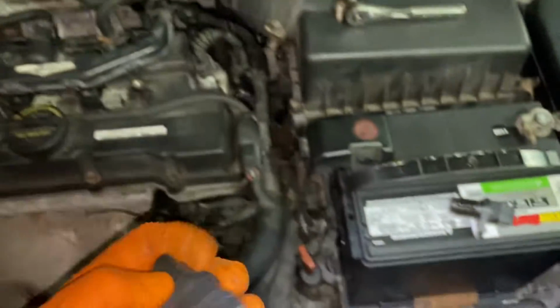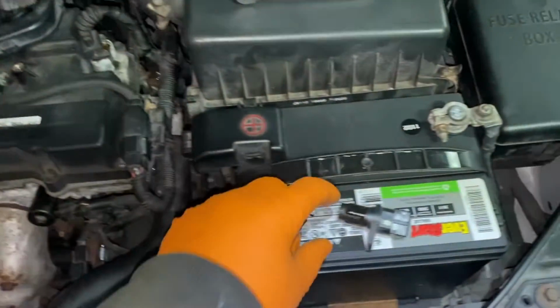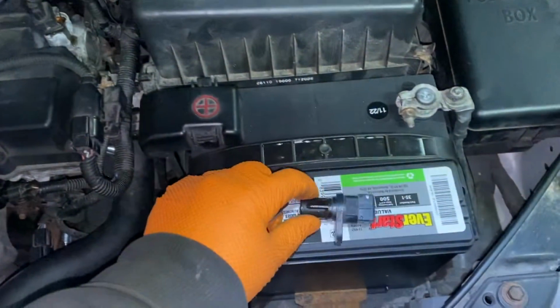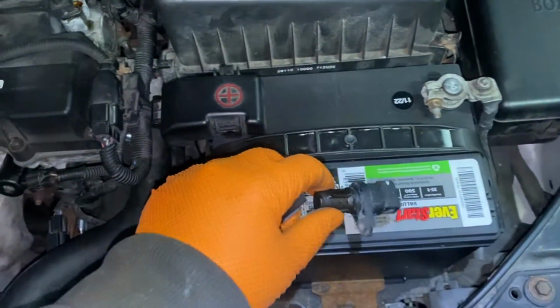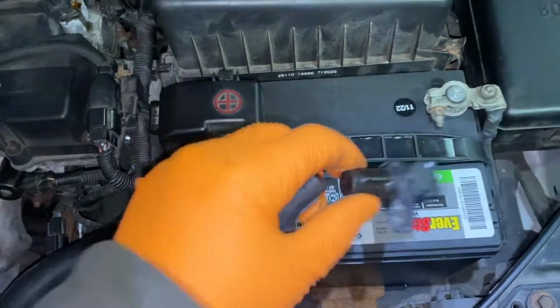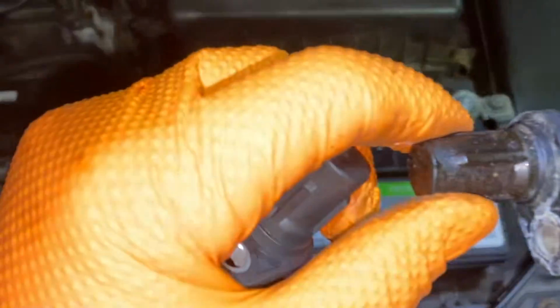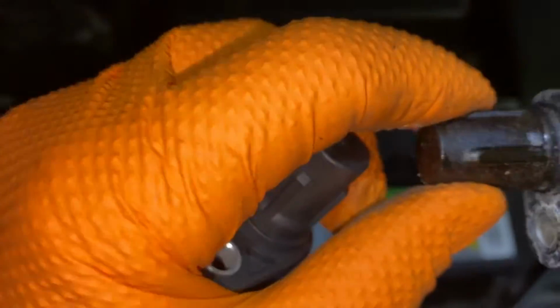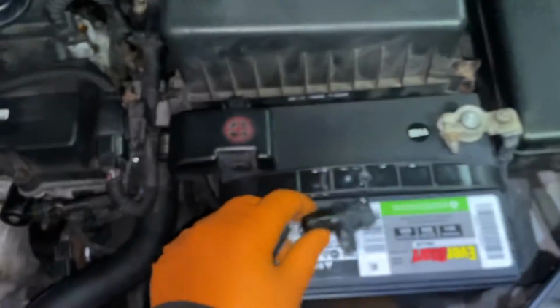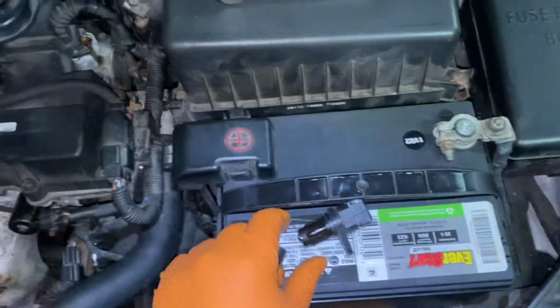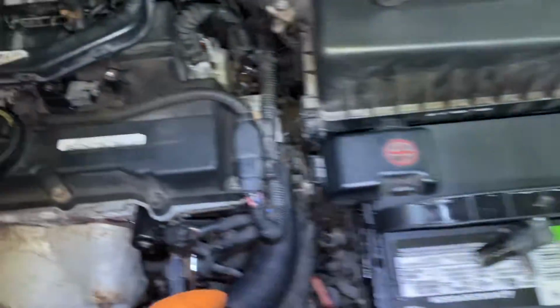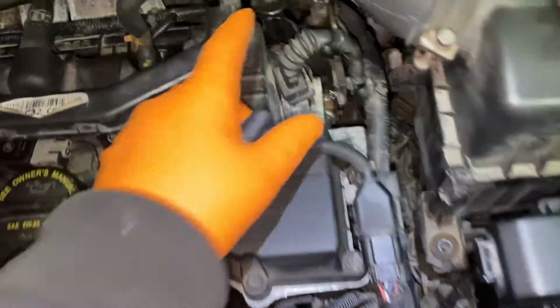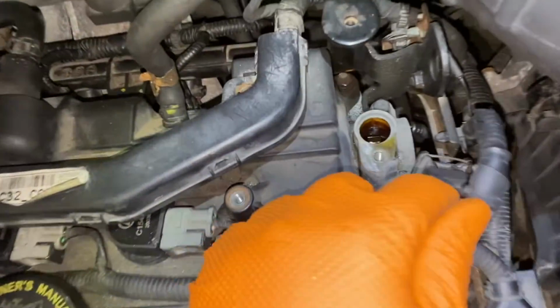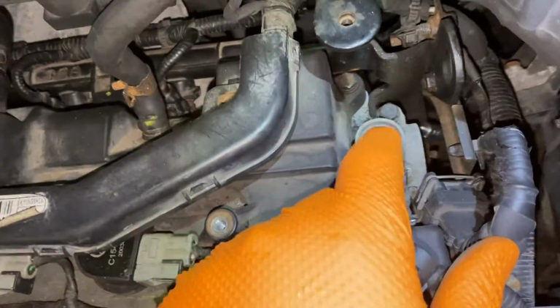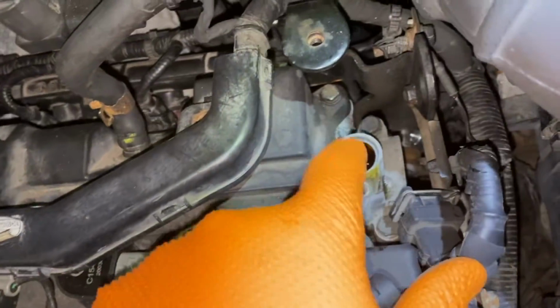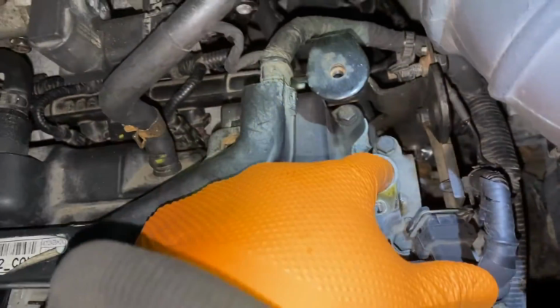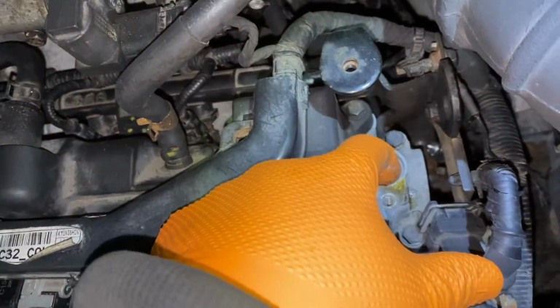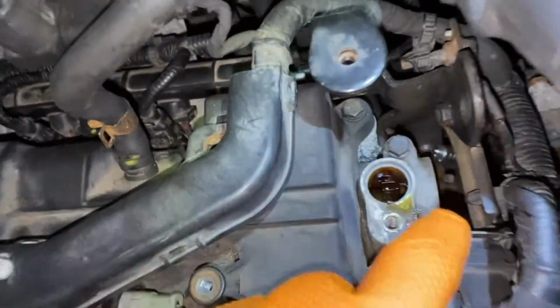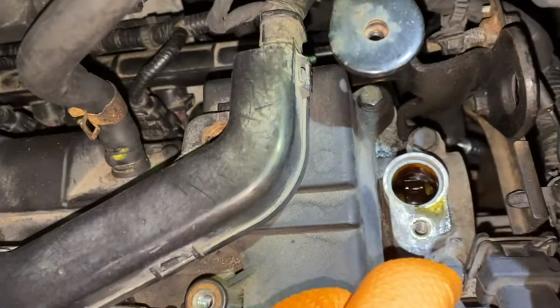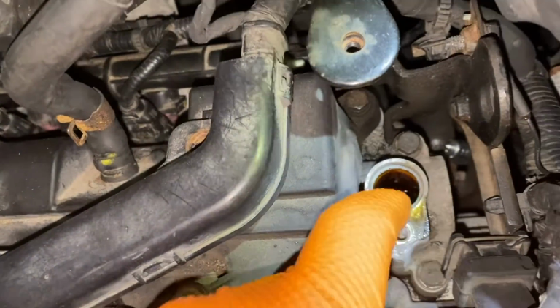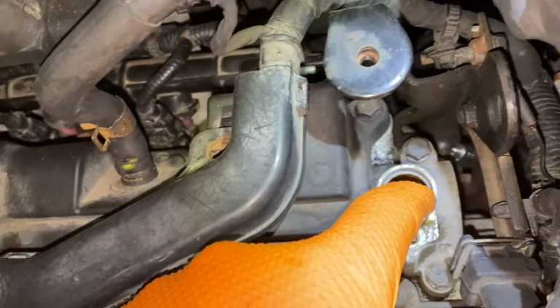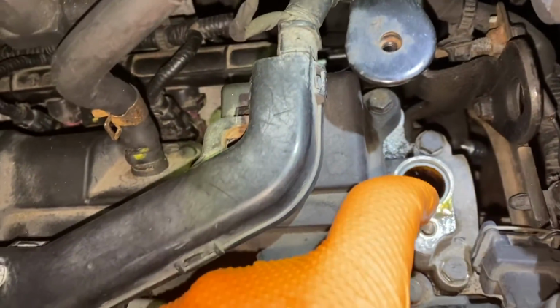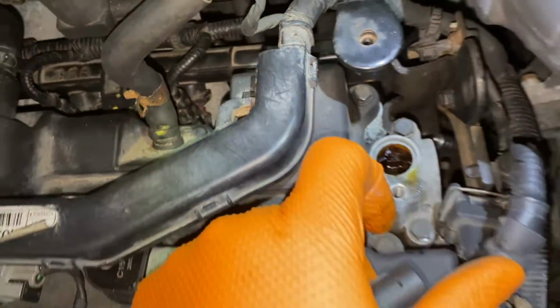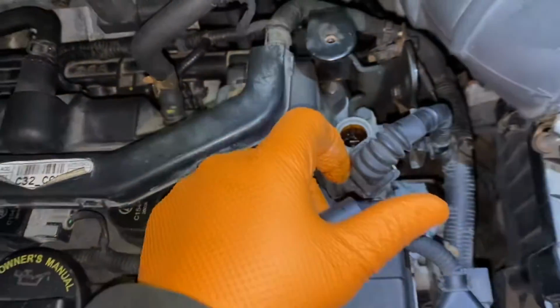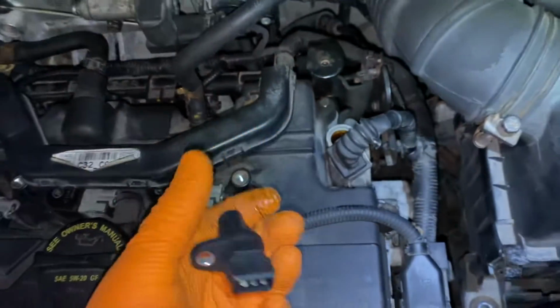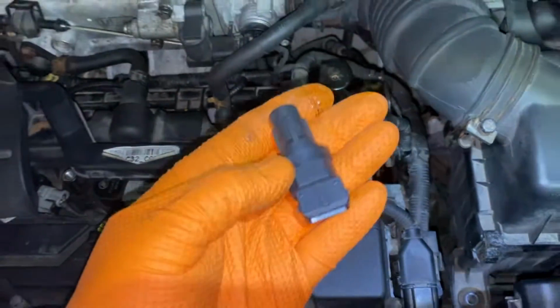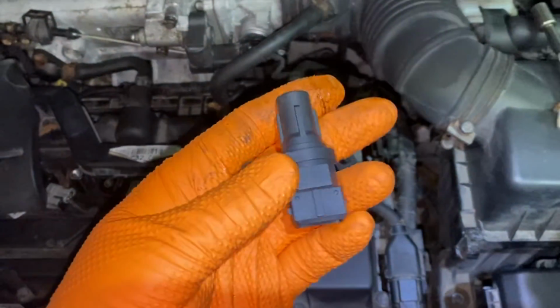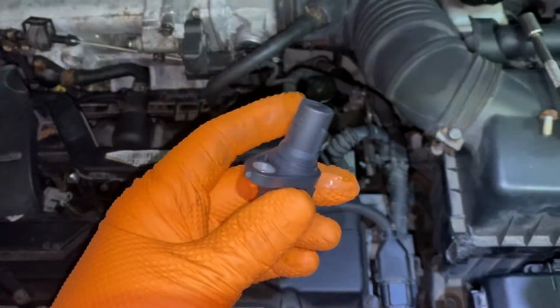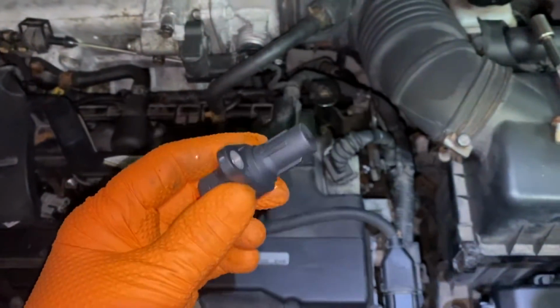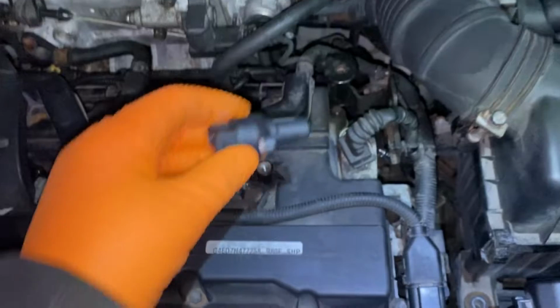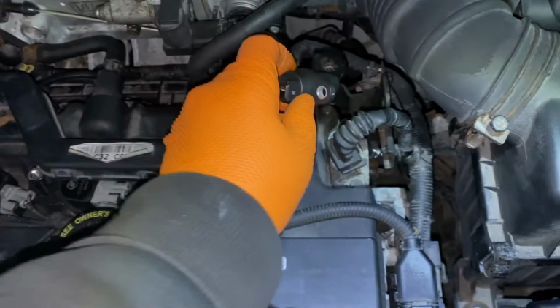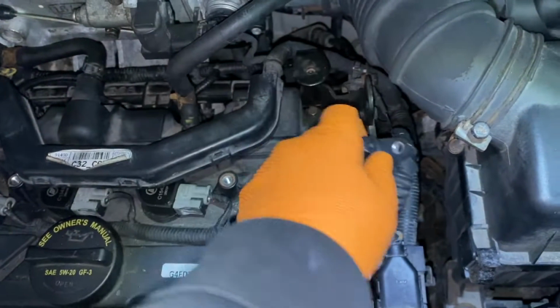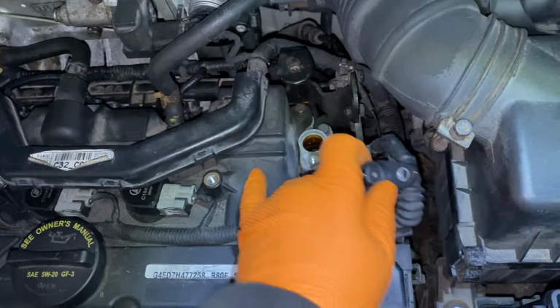You just slide it right in. Actually, let me check — it doesn't even have a seal, so it just goes in with no o-ring, okay?